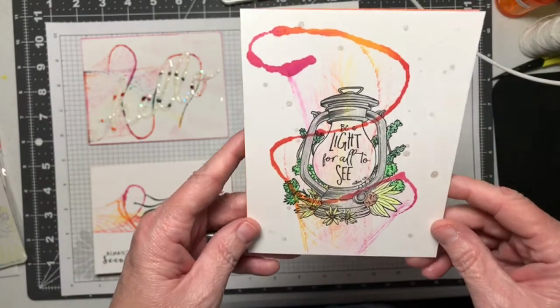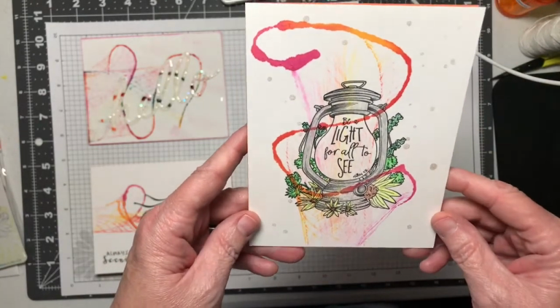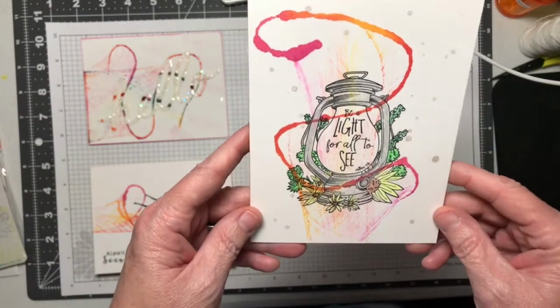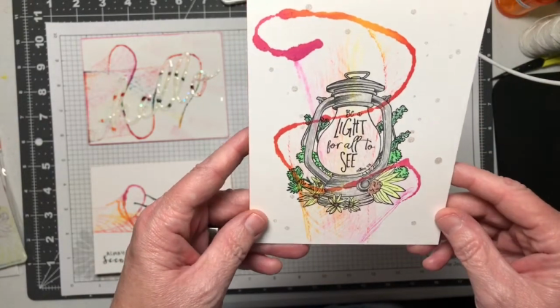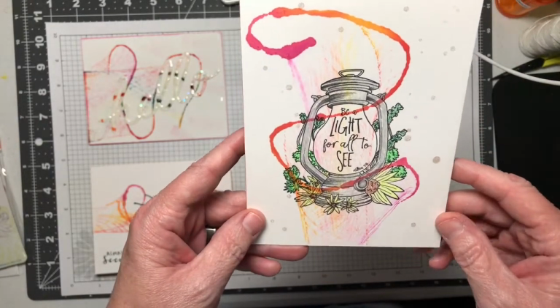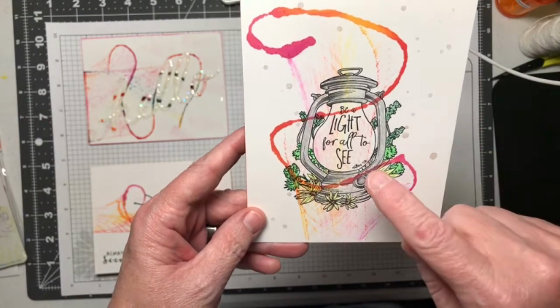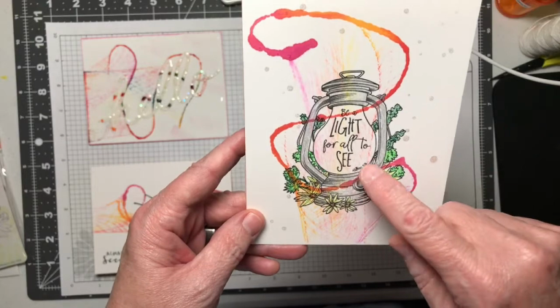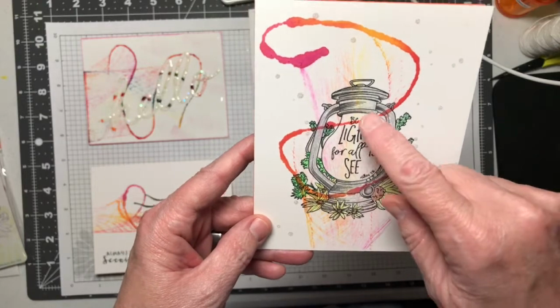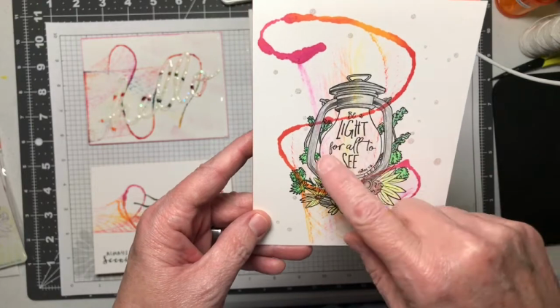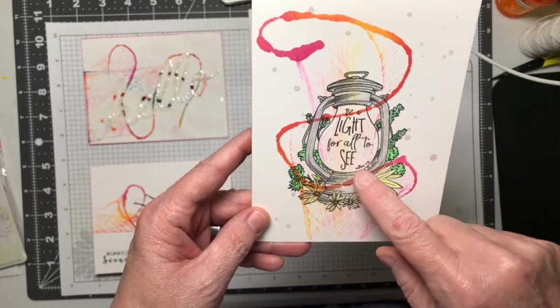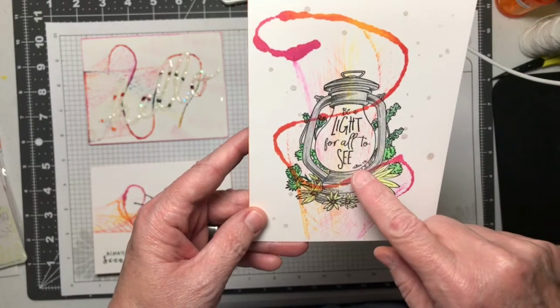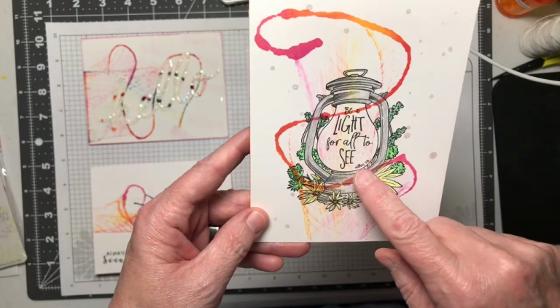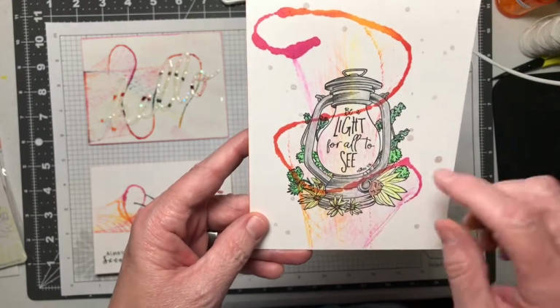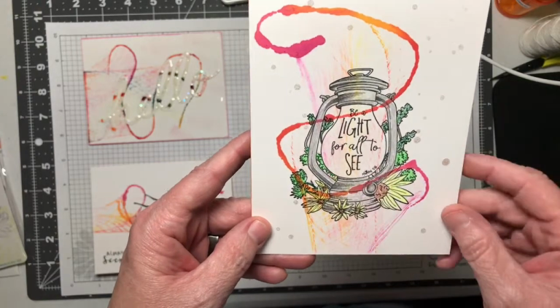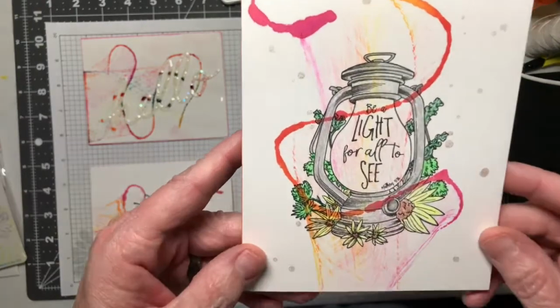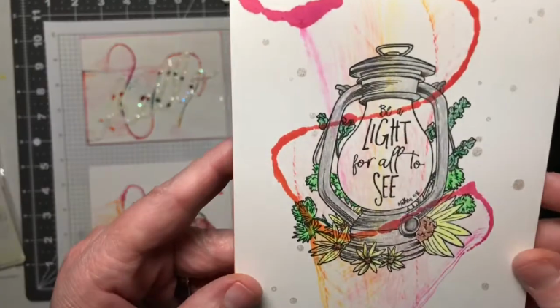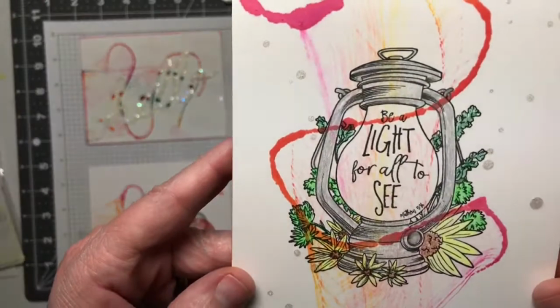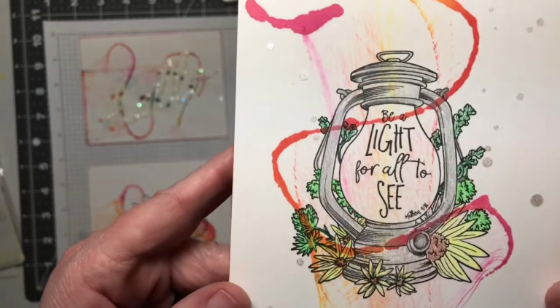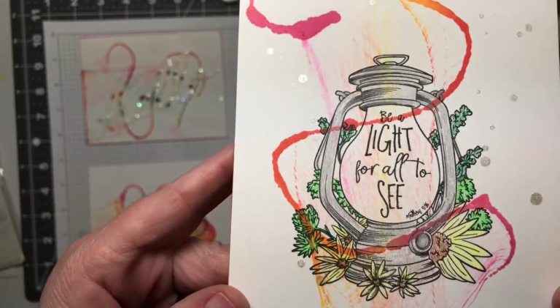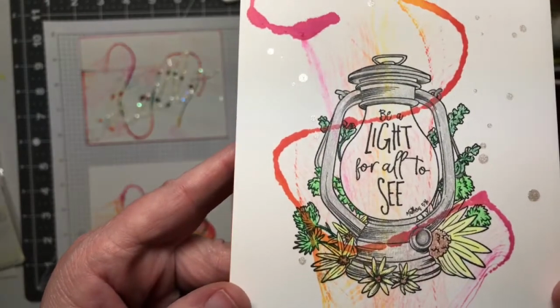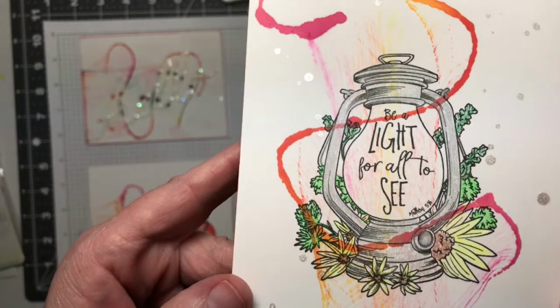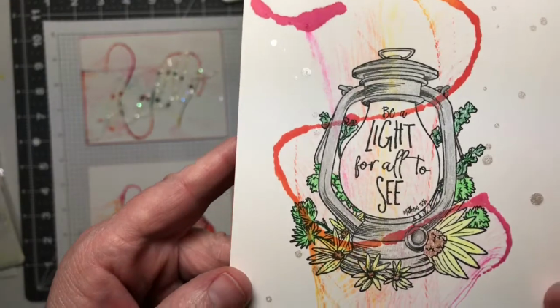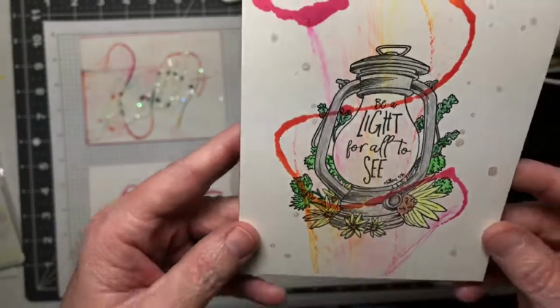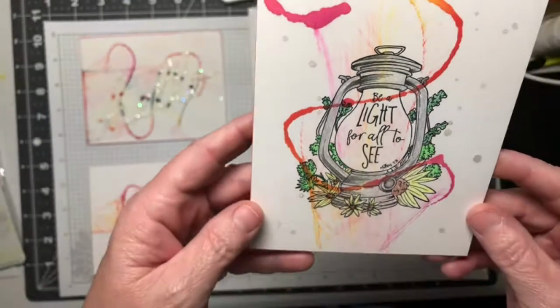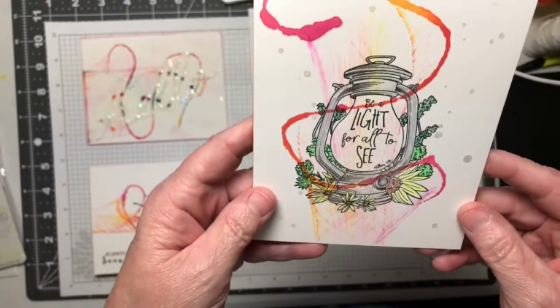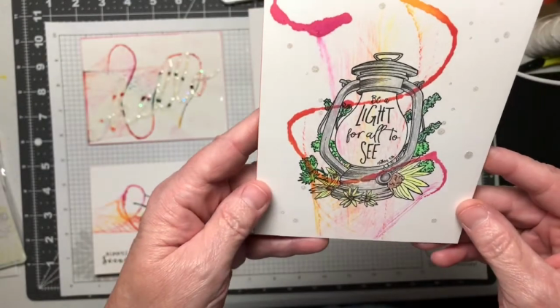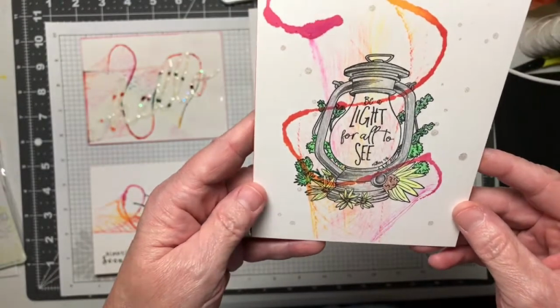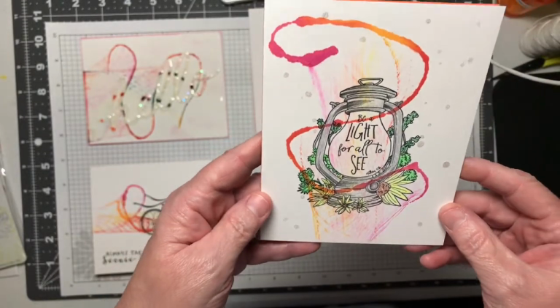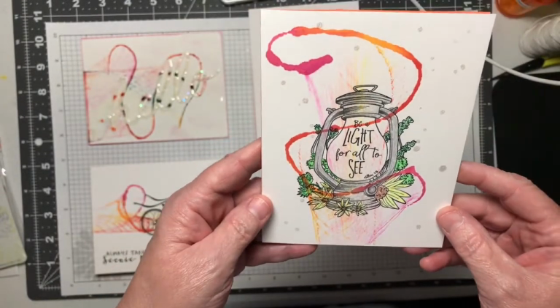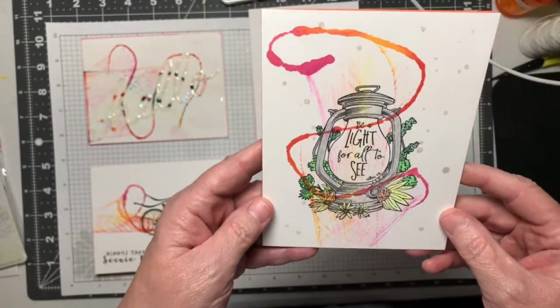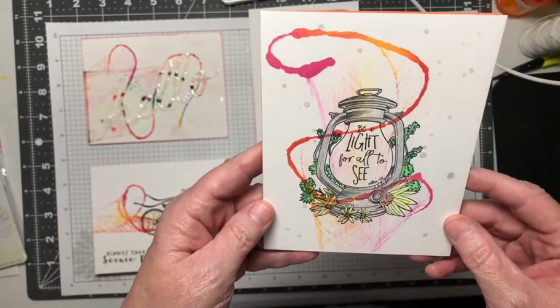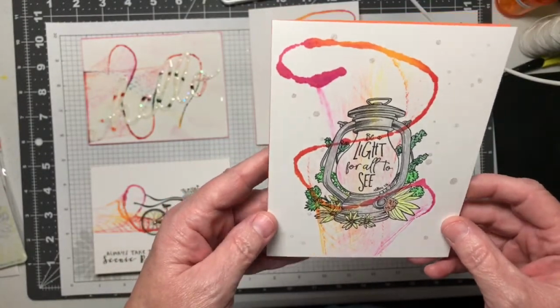I just think it turned out really good. The inside of the lamp here is actually from the string art. I think it turned out perfect — I'm really, really pleased with this.